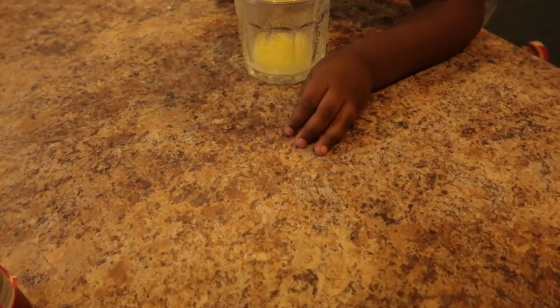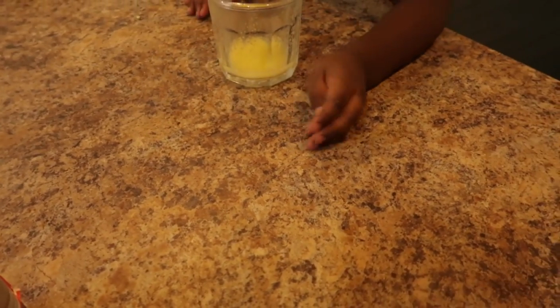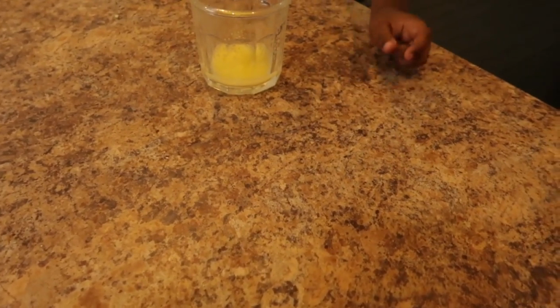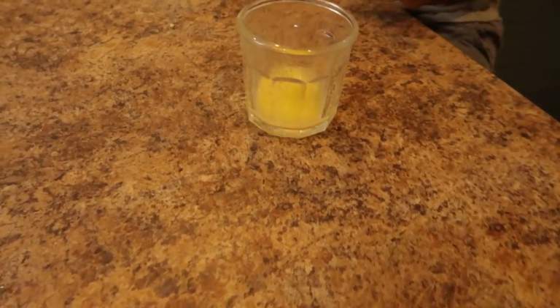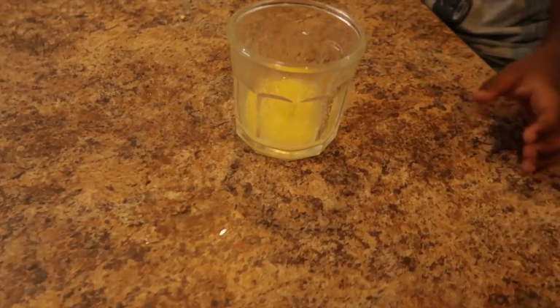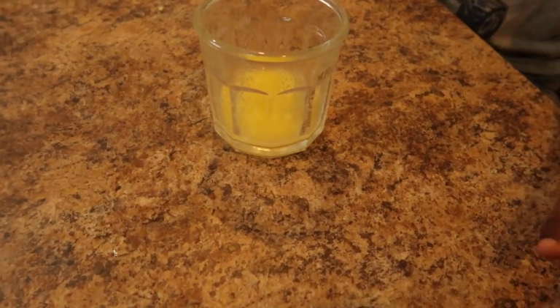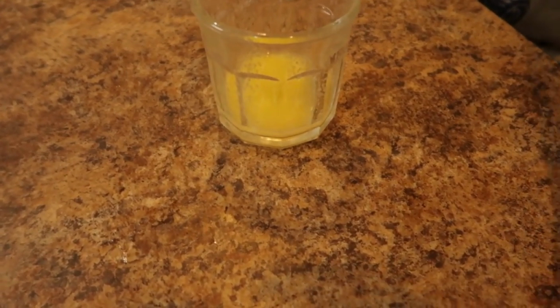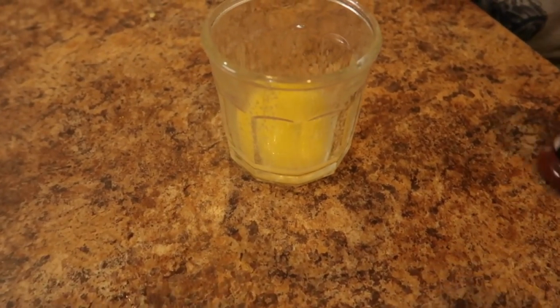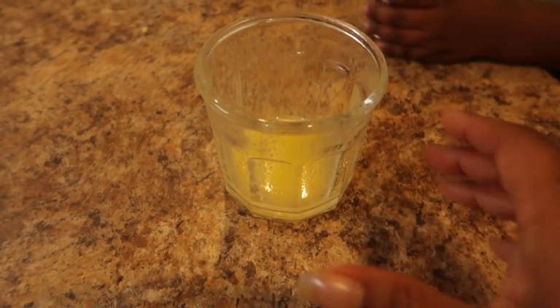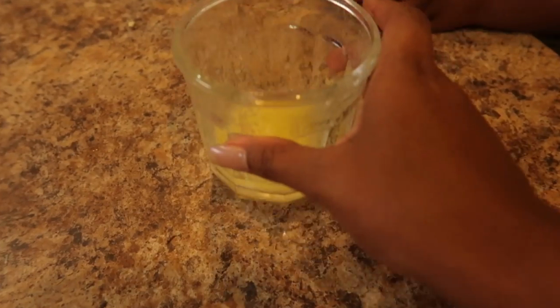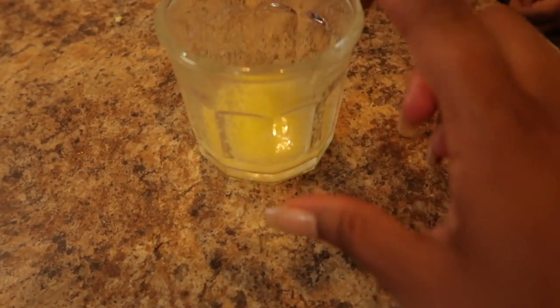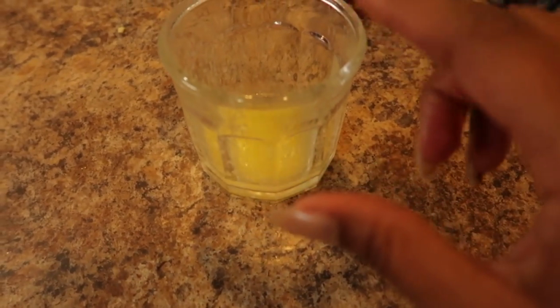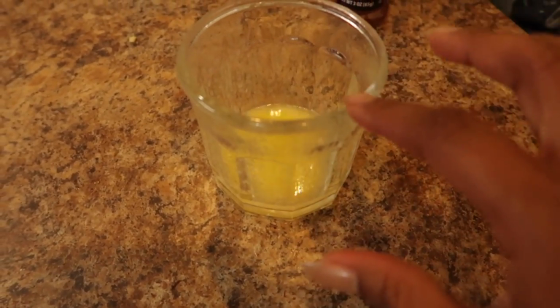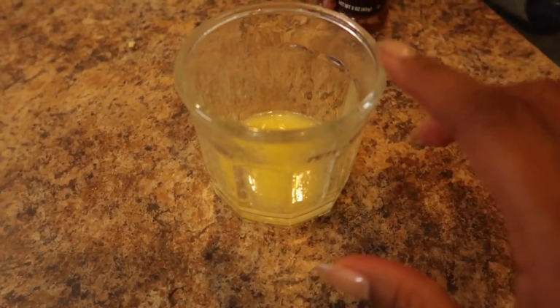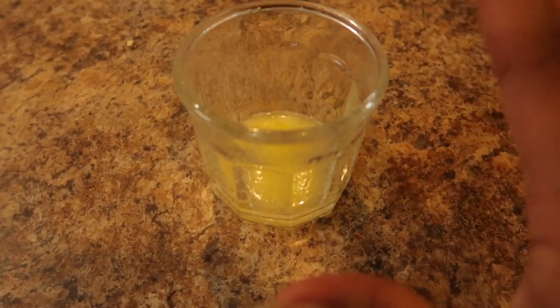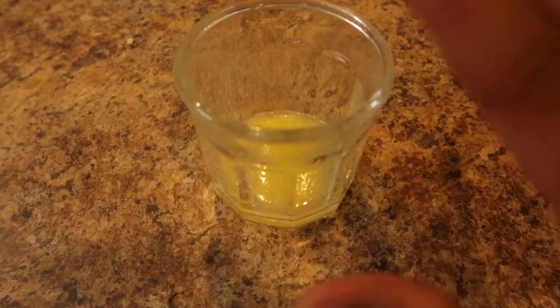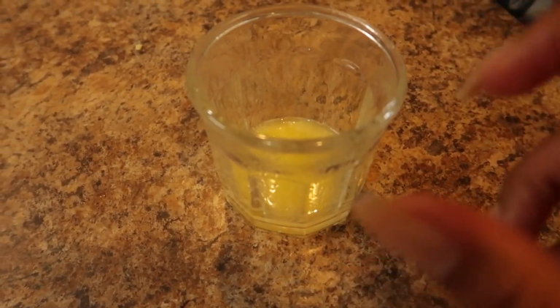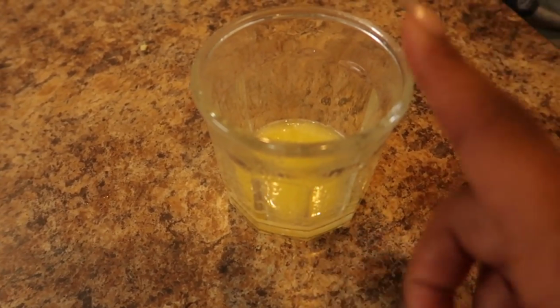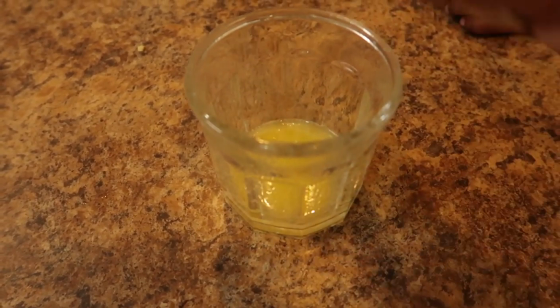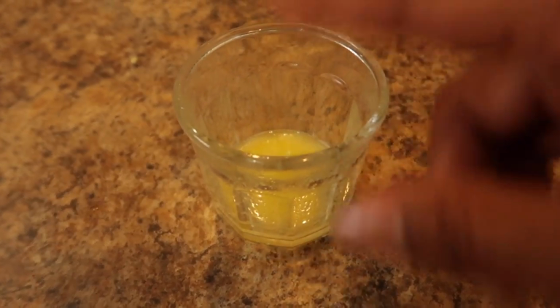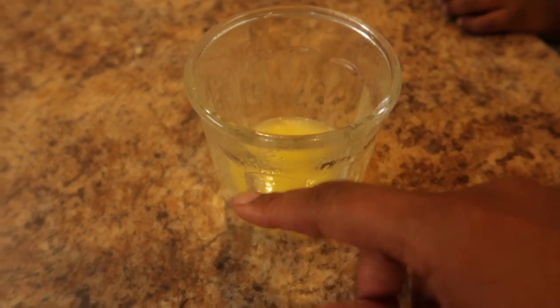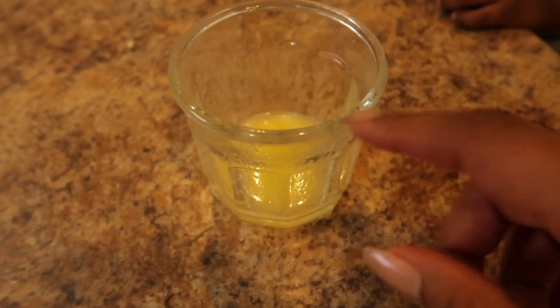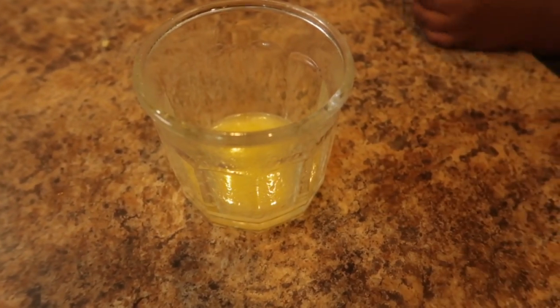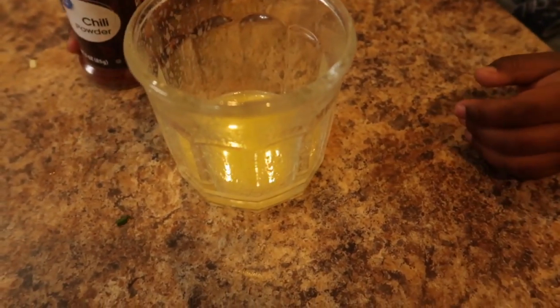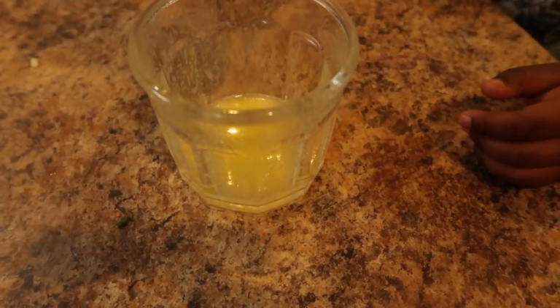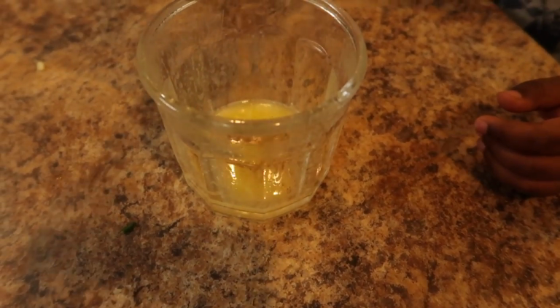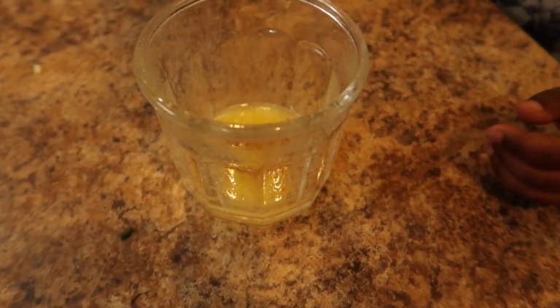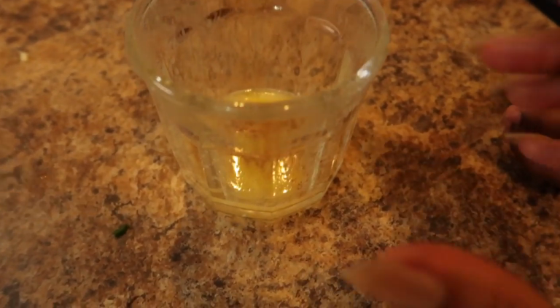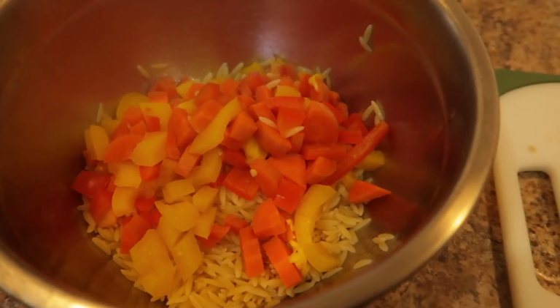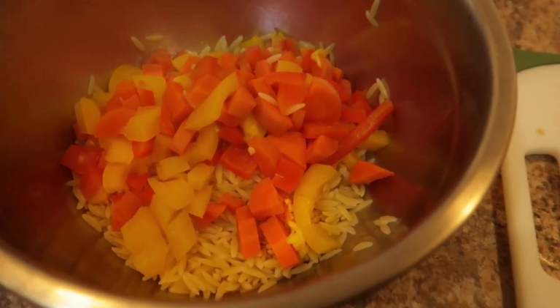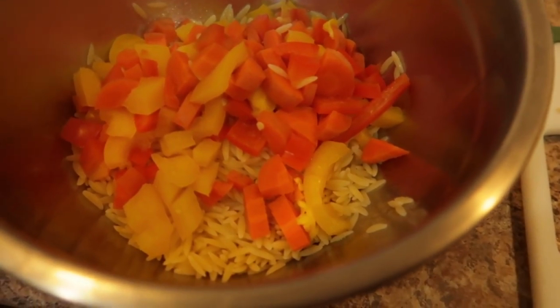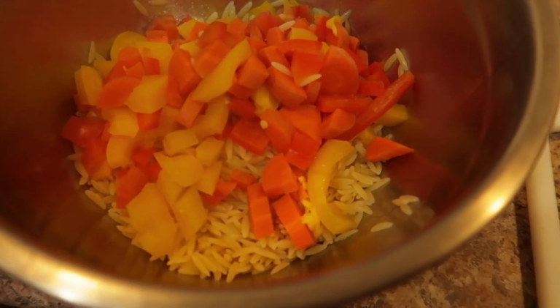Now we're going to get the butter ready for our corn. I like my corn with a little kick so I have some chili powder. Come on sweetheart, put some chili powder in here. Orzo pasta is done.